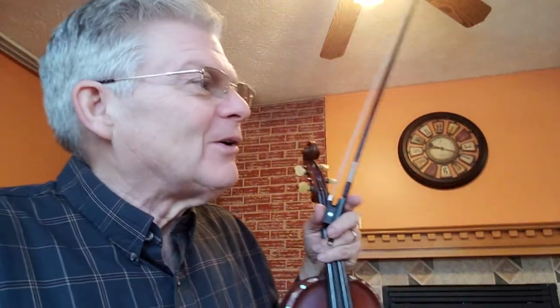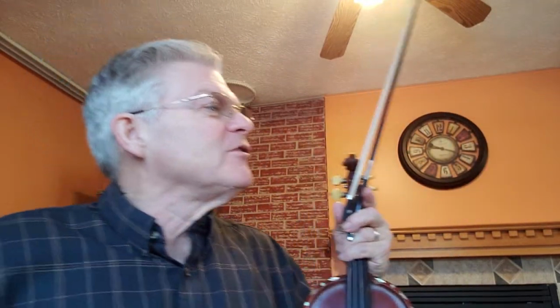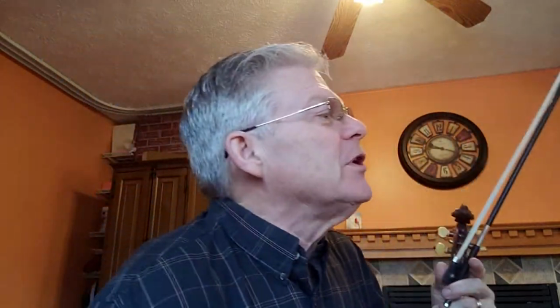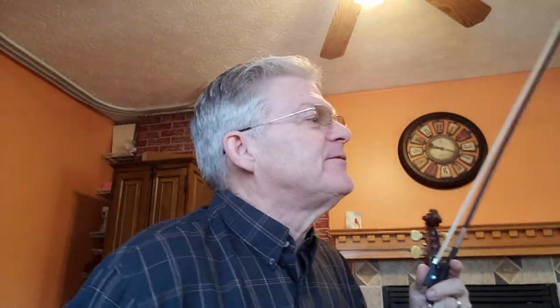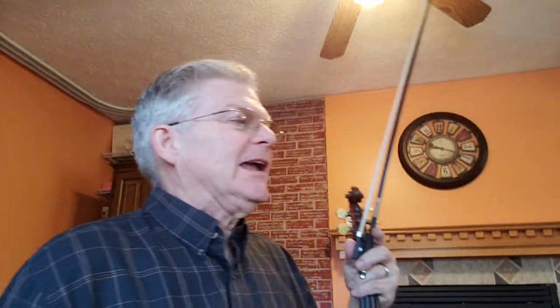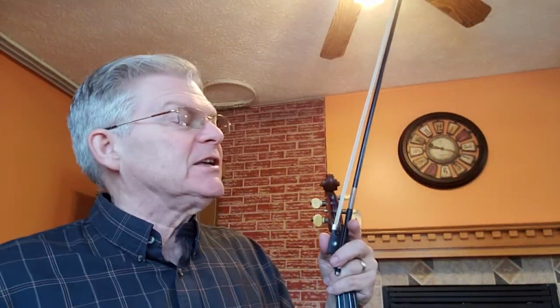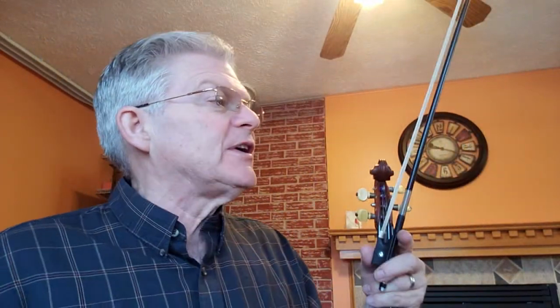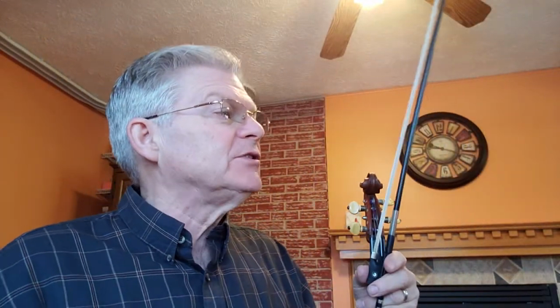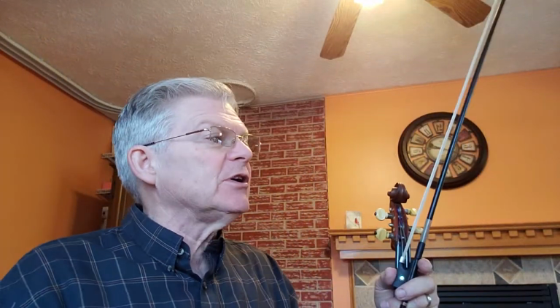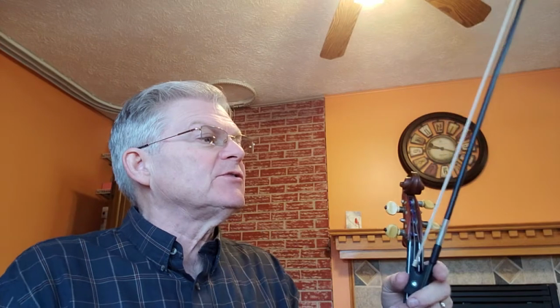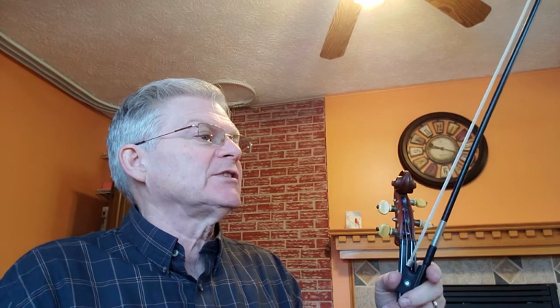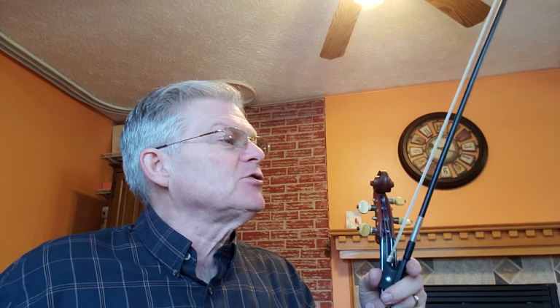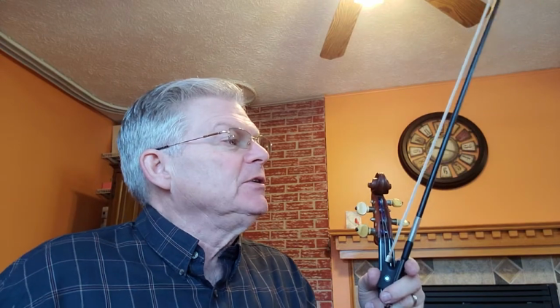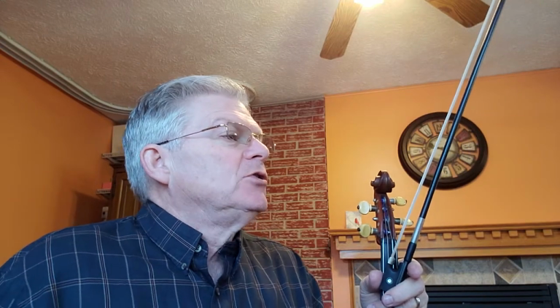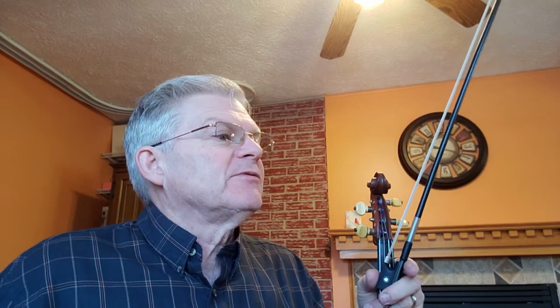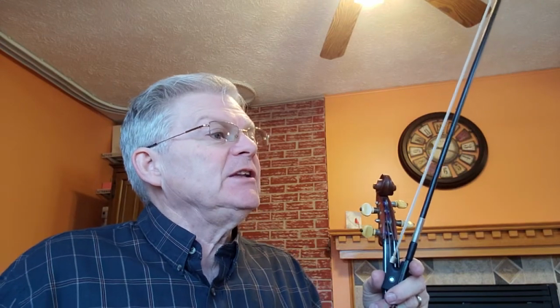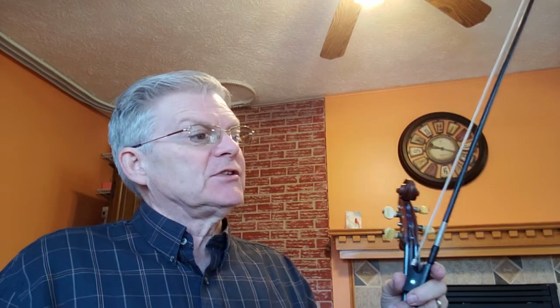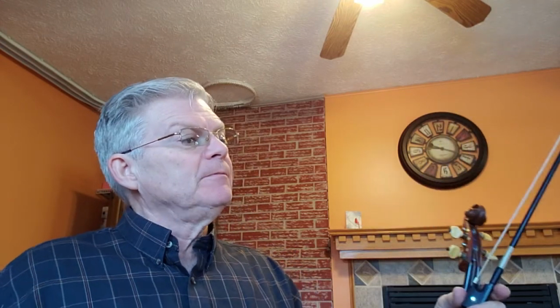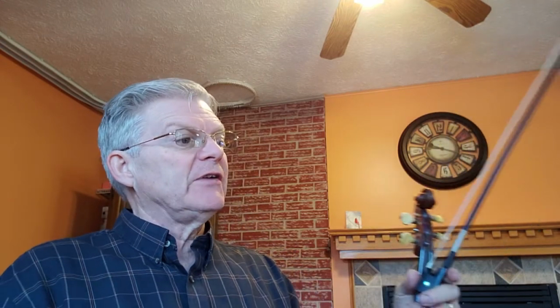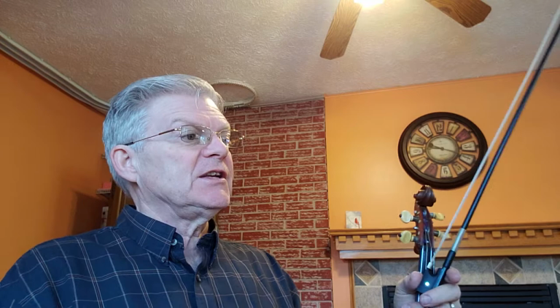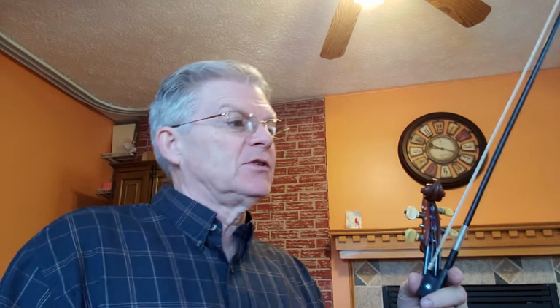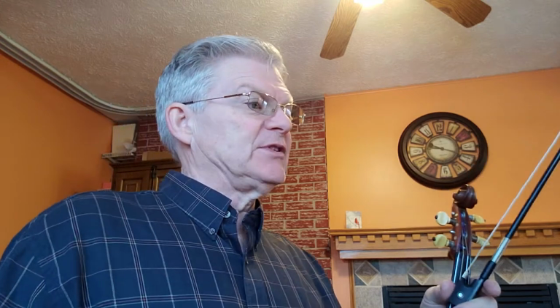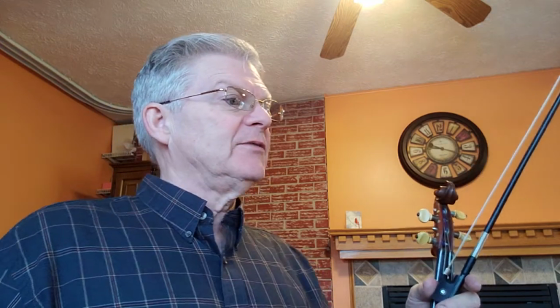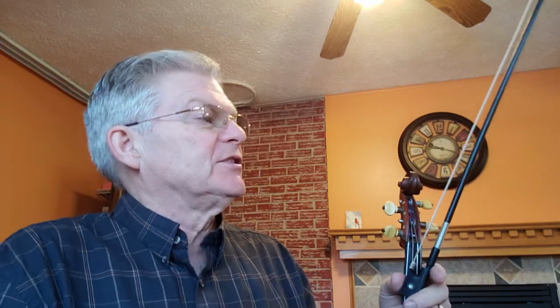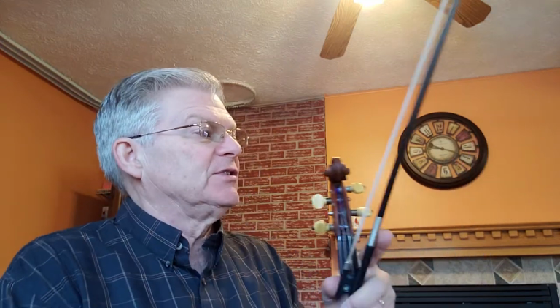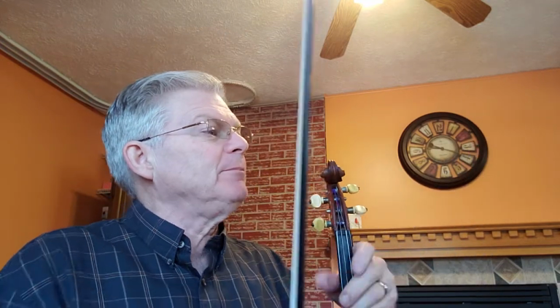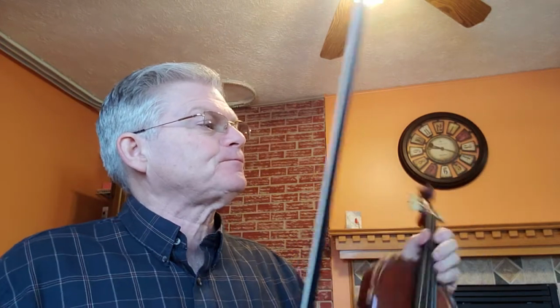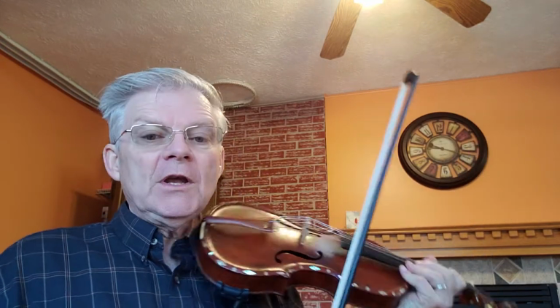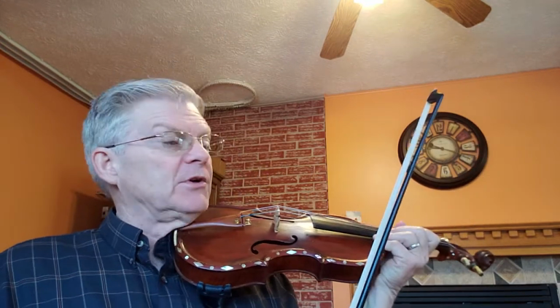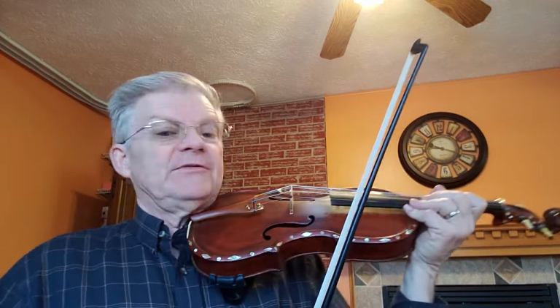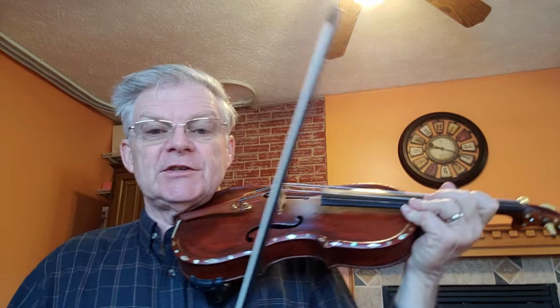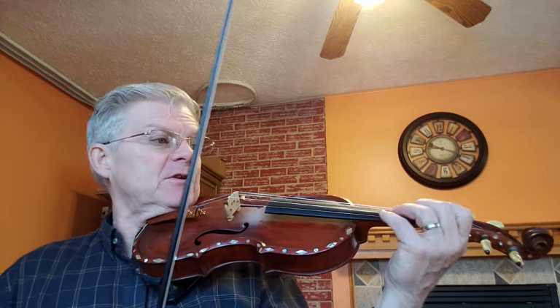All right, everybody. We are at page 48 in the 1000 Fiddle Tunes book, and we're down to the Rocks of Cashel reel. No sharps or flats in the key signature. We do have a DC down there at the bottom of the second line, which will take us back to the top. Here we go. Not too fast — get this under our fingers.